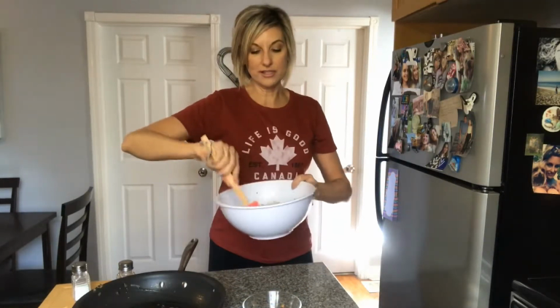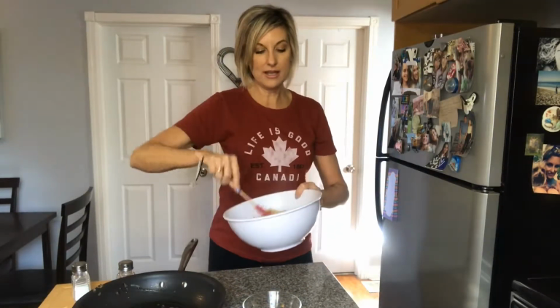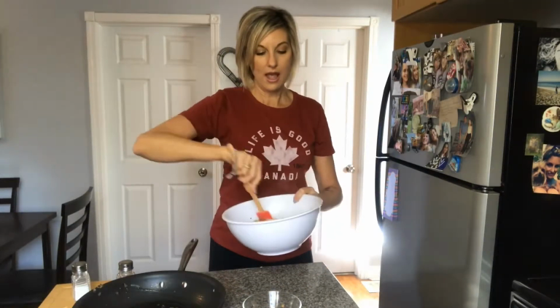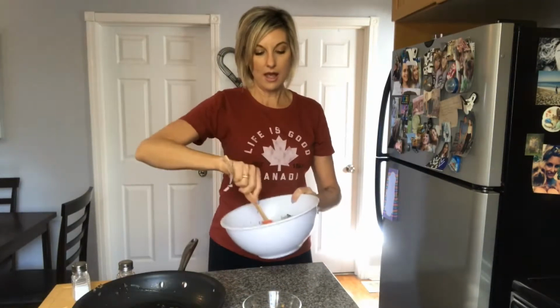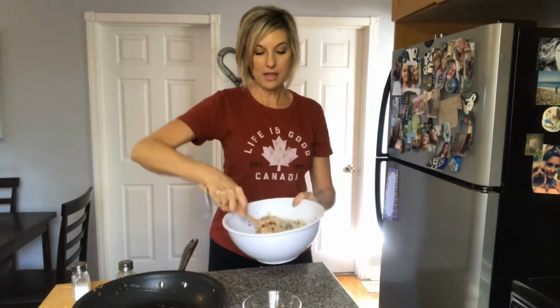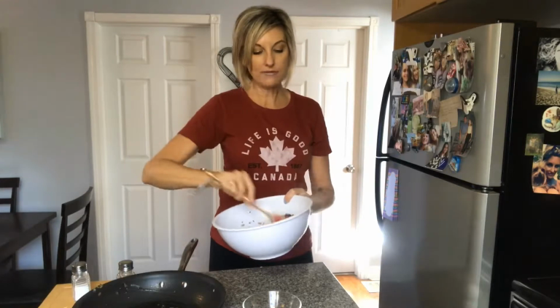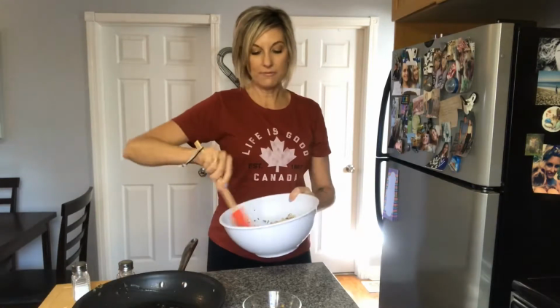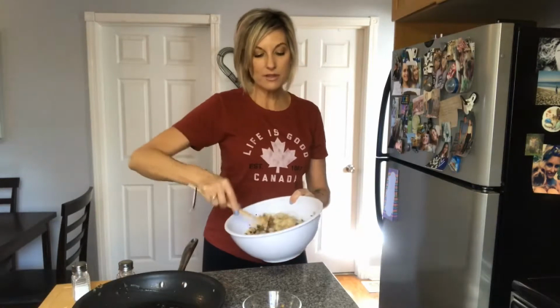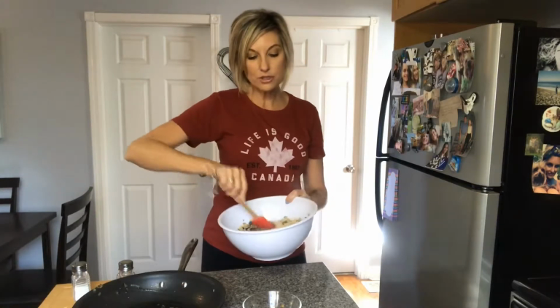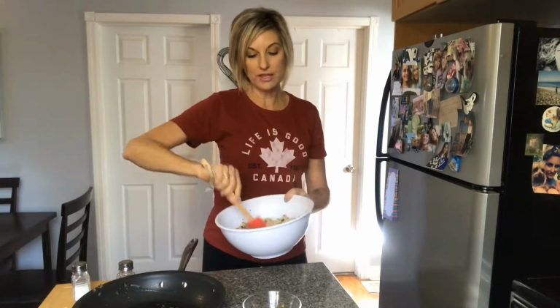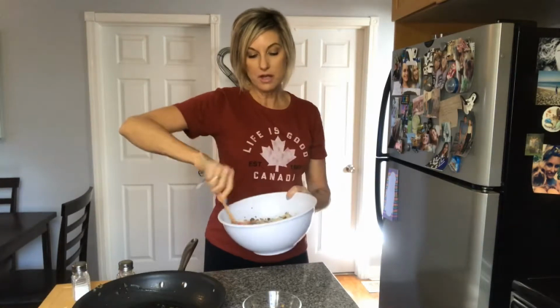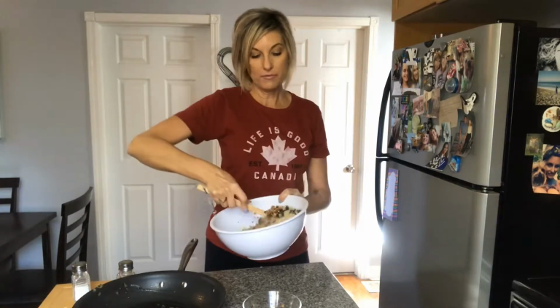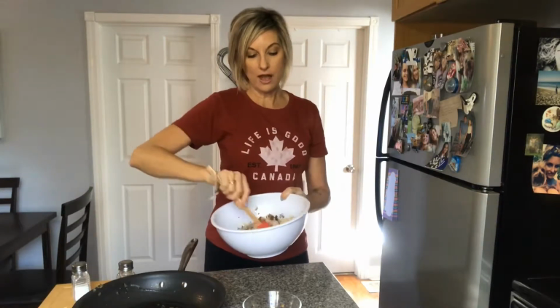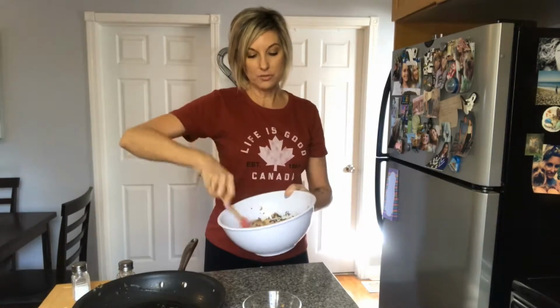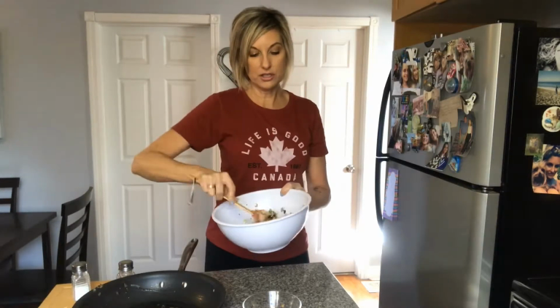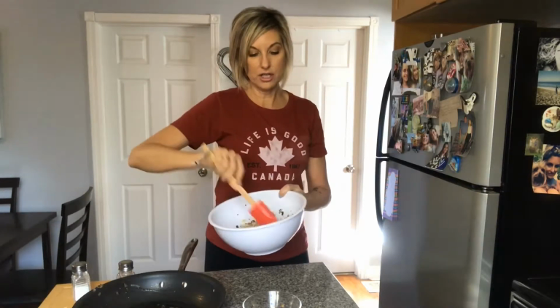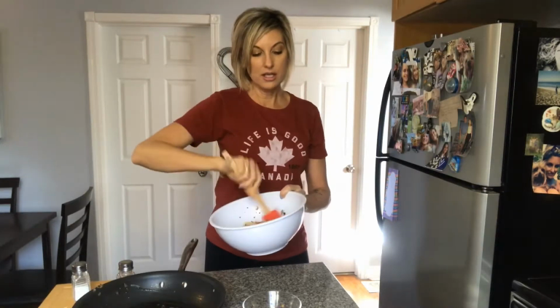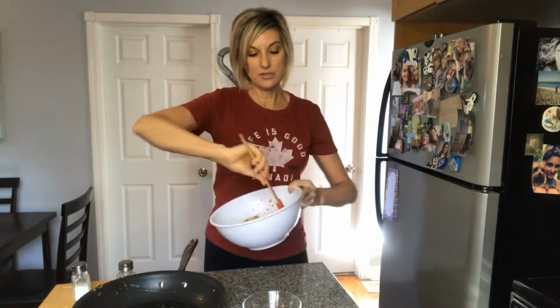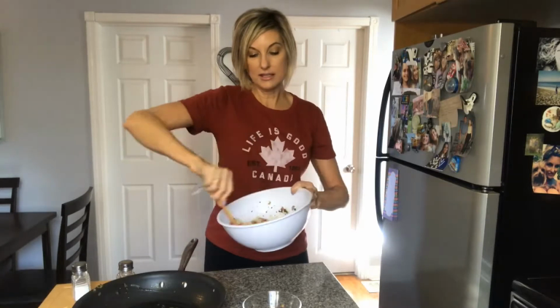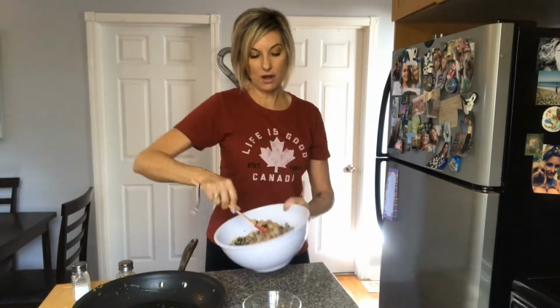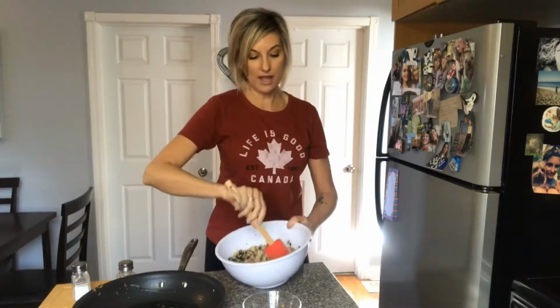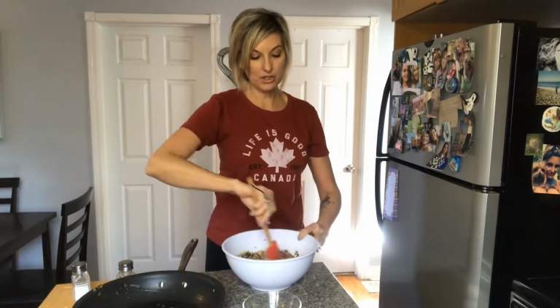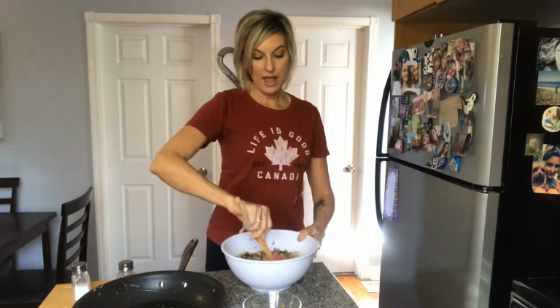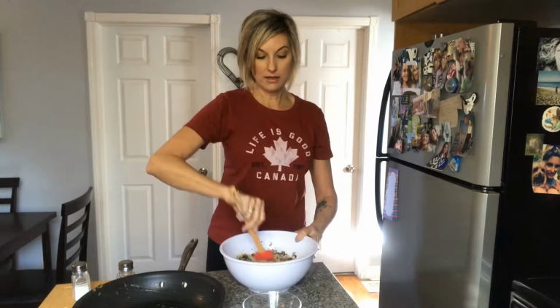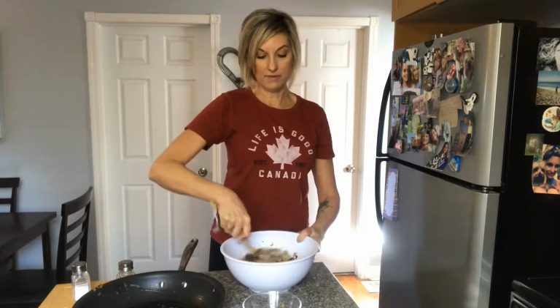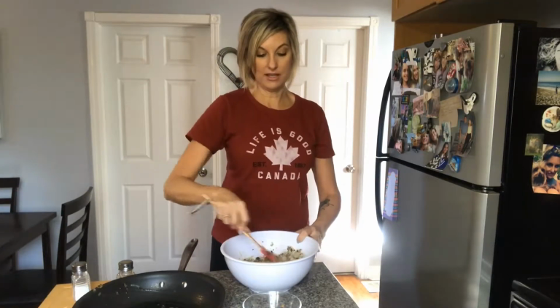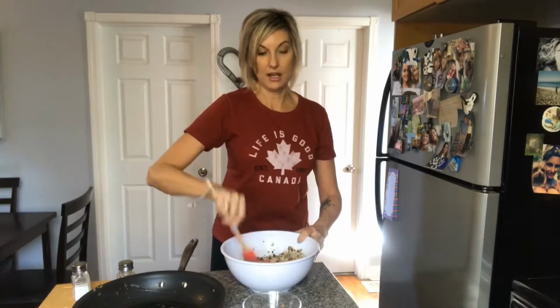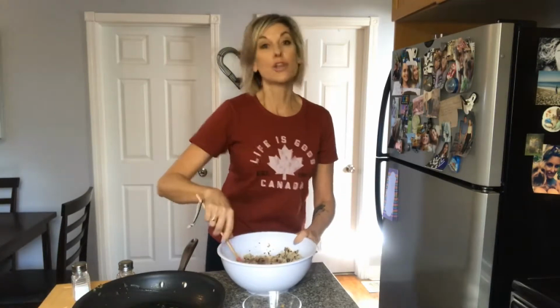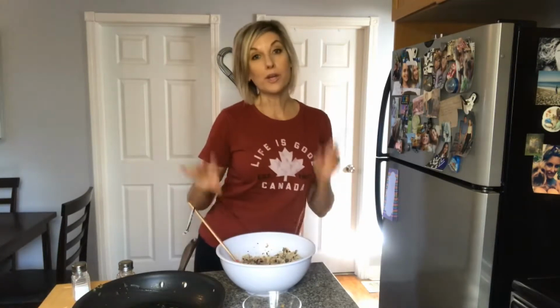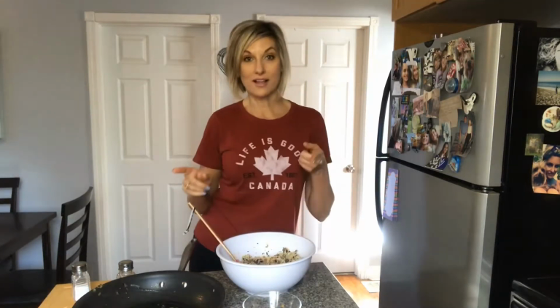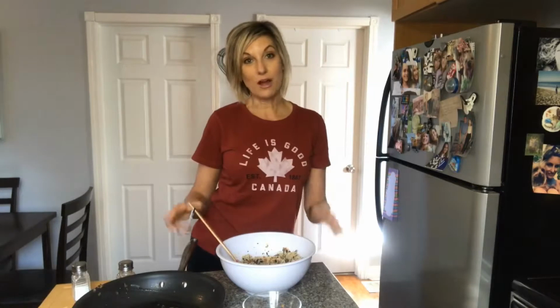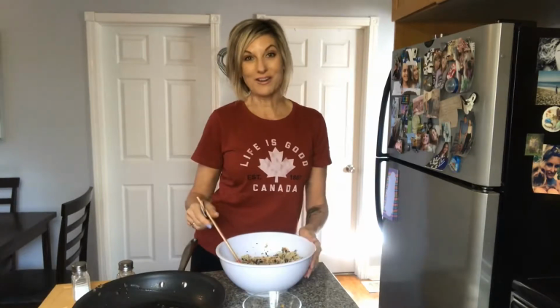This is what the mixture looks like. I think I'm going to have to wait for everything to cool down before I start taking the leaves off the cabbage and putting the filling in, so we're going to take a little coffee break.